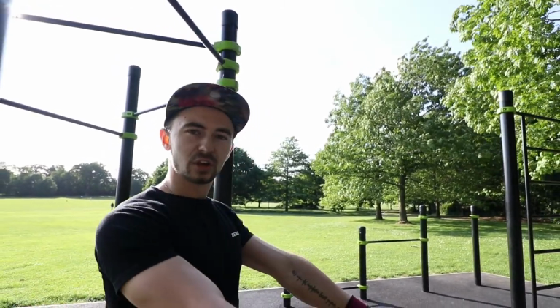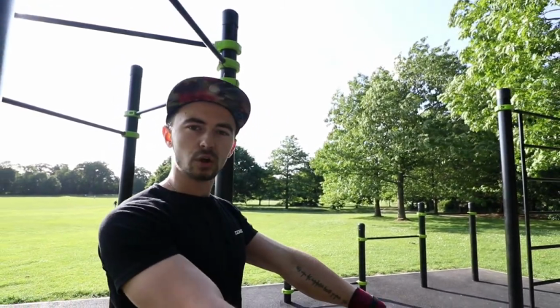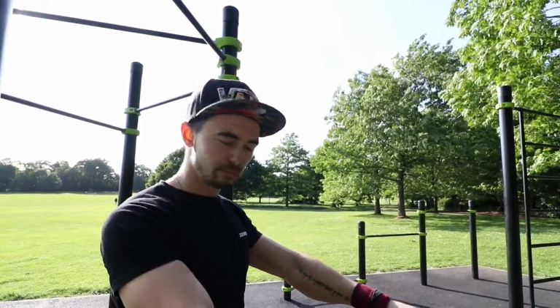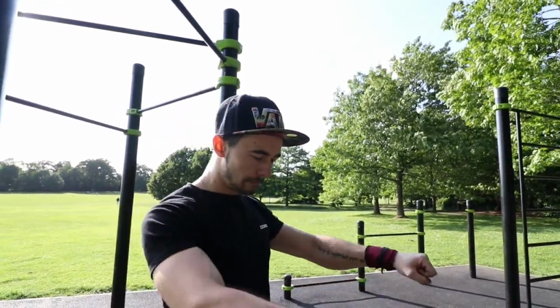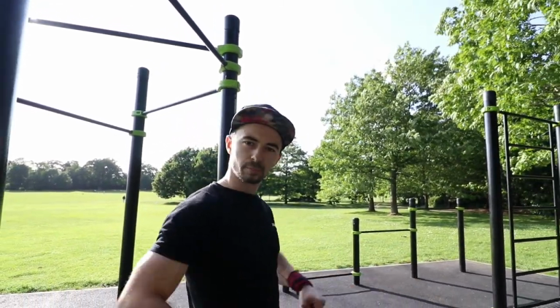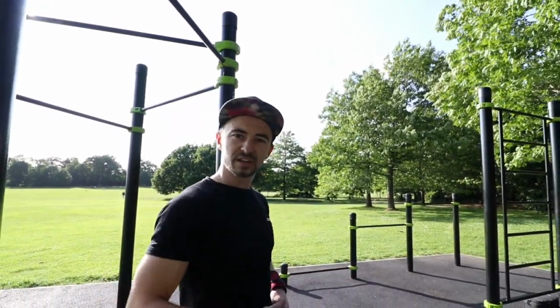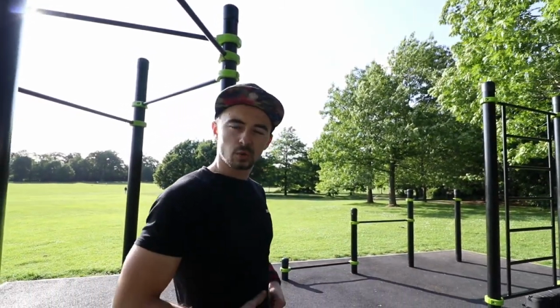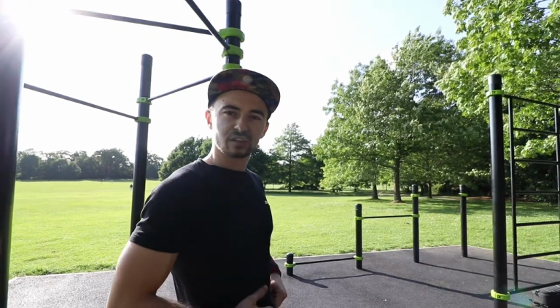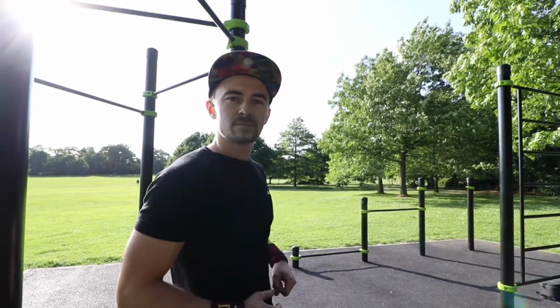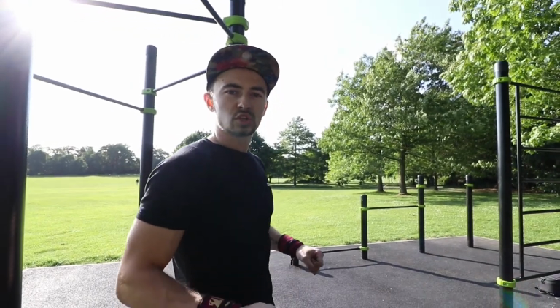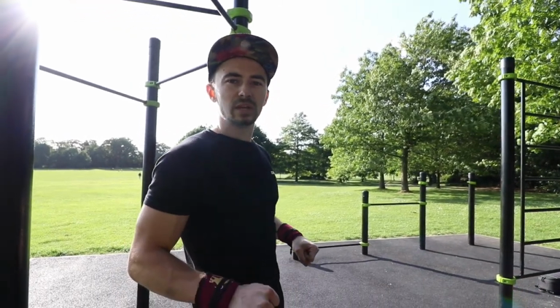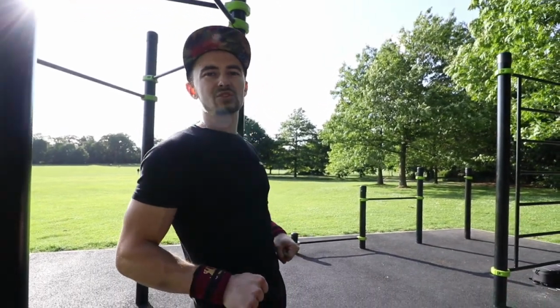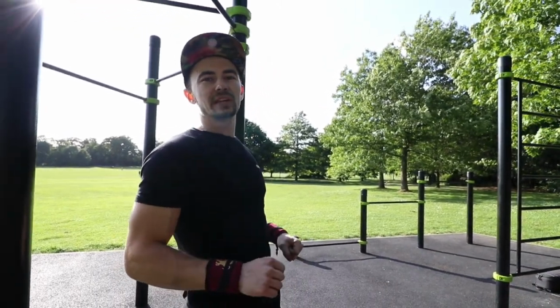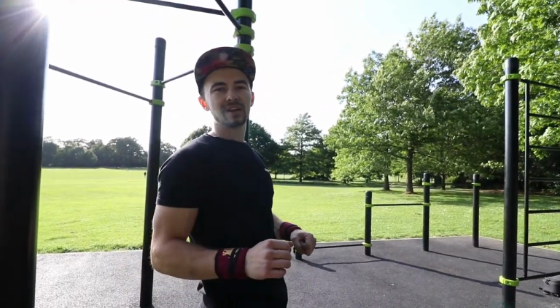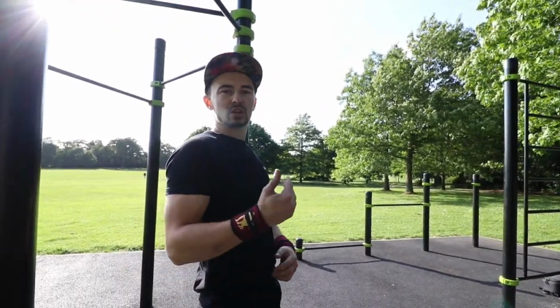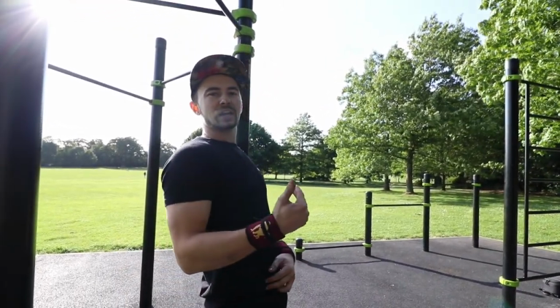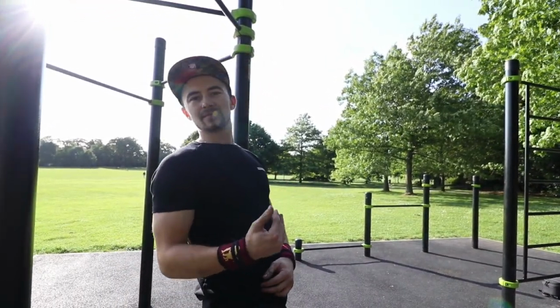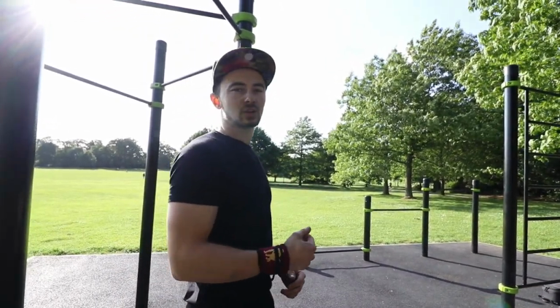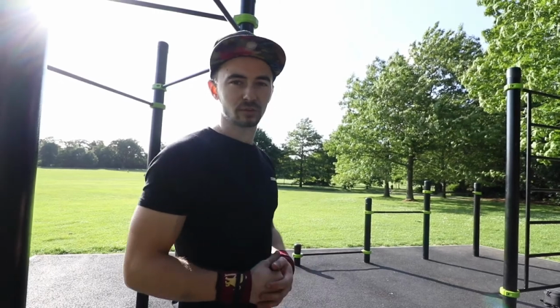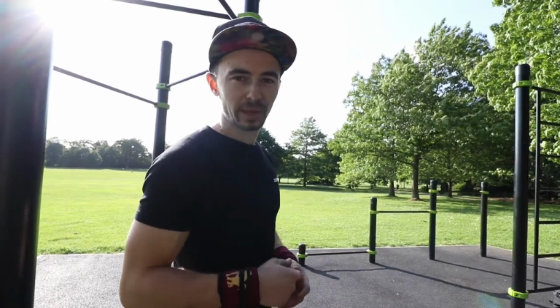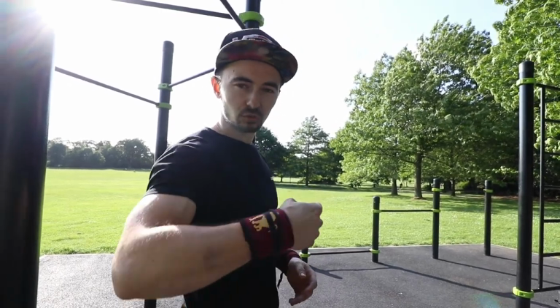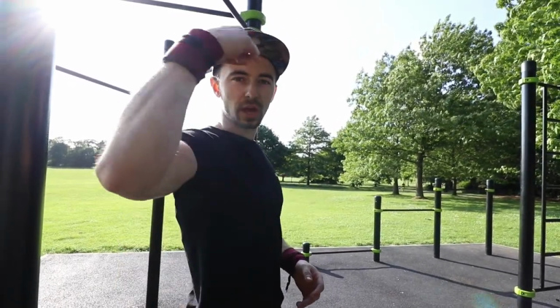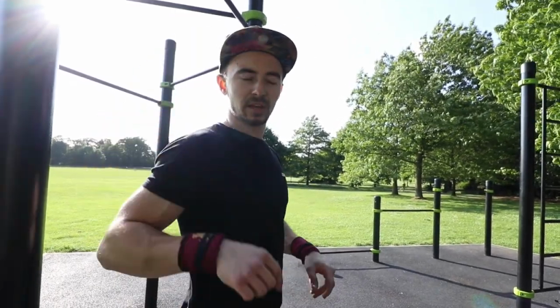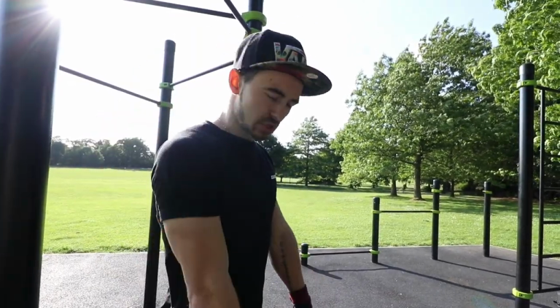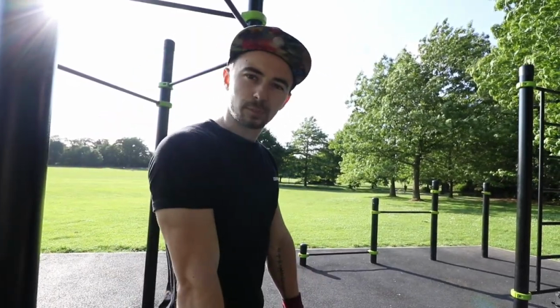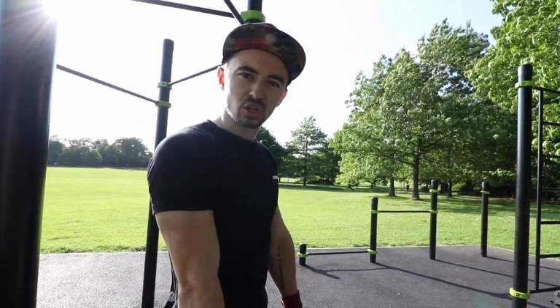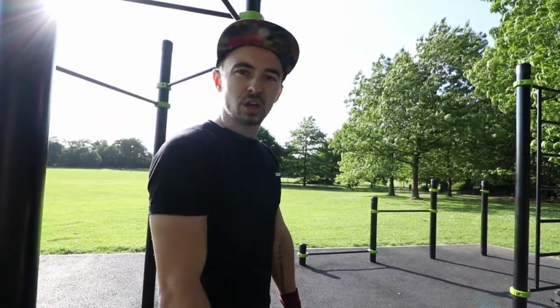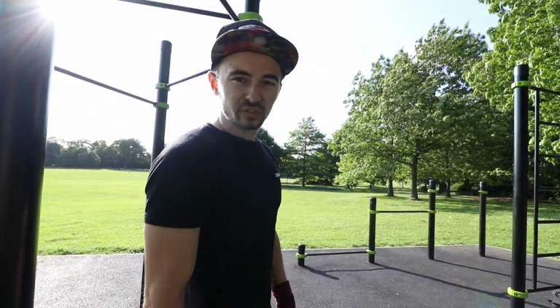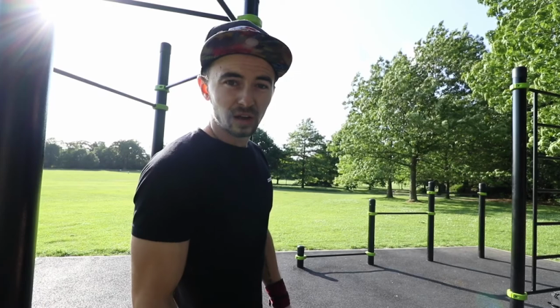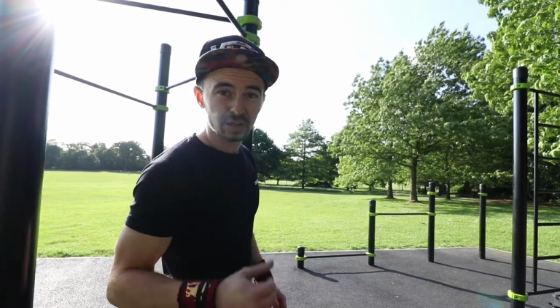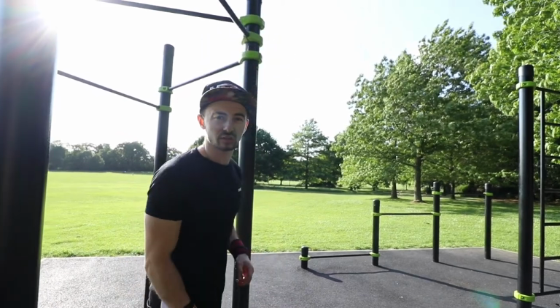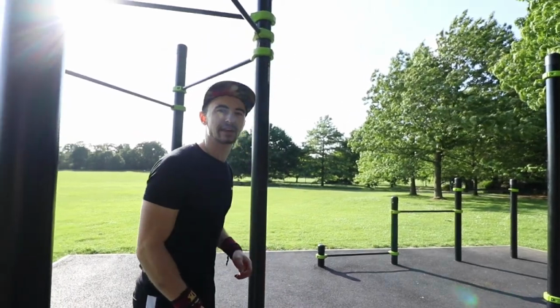Once we get a good high inverted row and we've brought the bar to our waistline, we're just going to do a little extra squeeze and try to kick your legs over a little bit so you can roll up to a straight arm position on top of the bar.